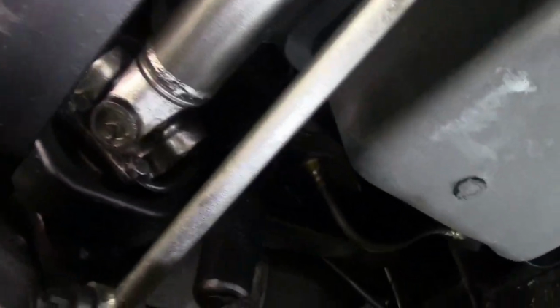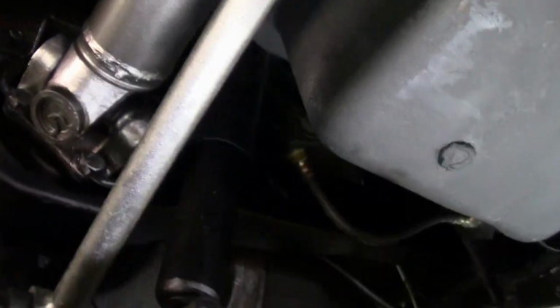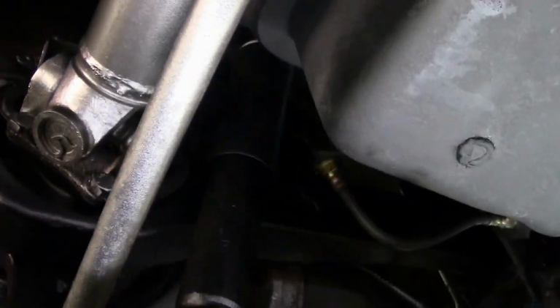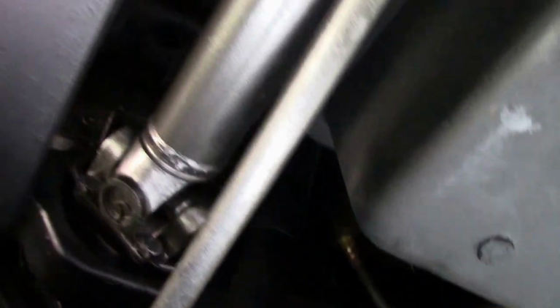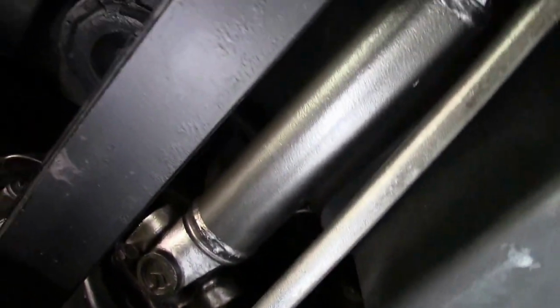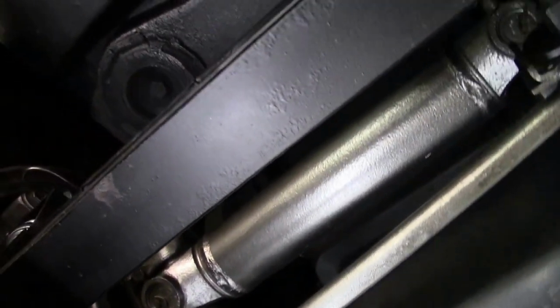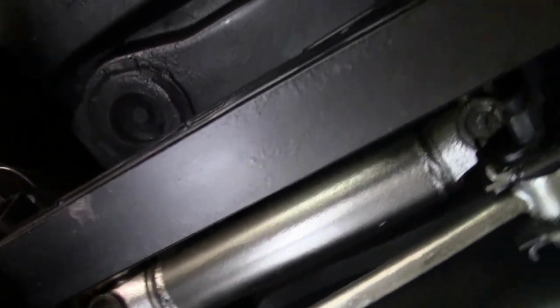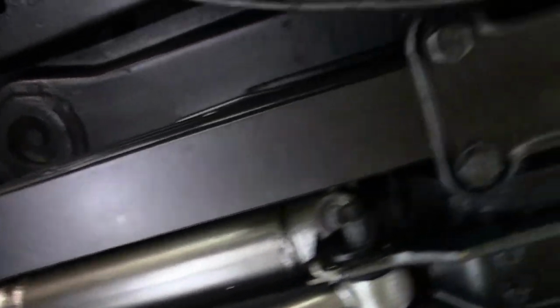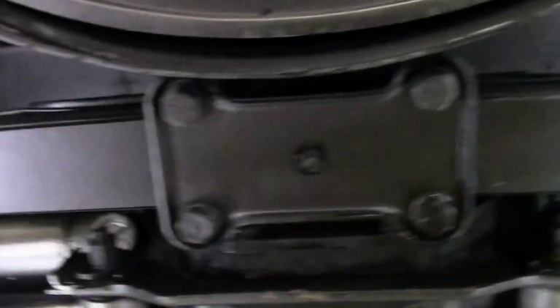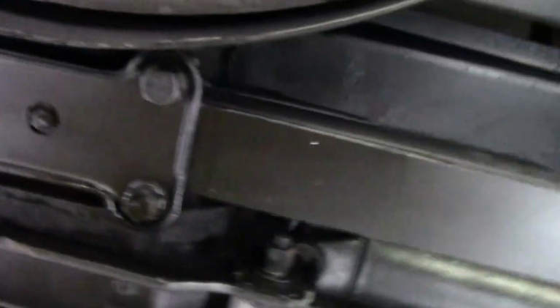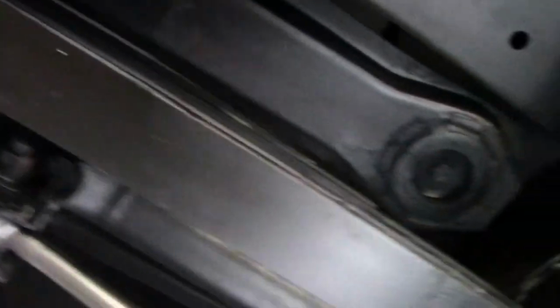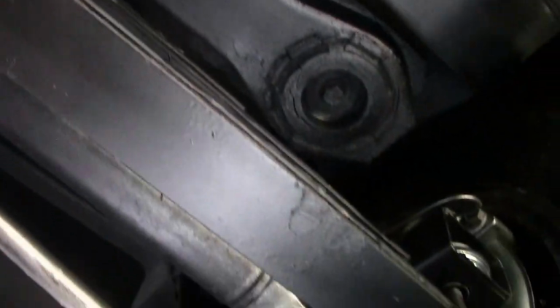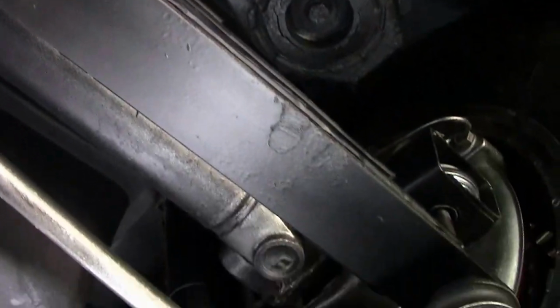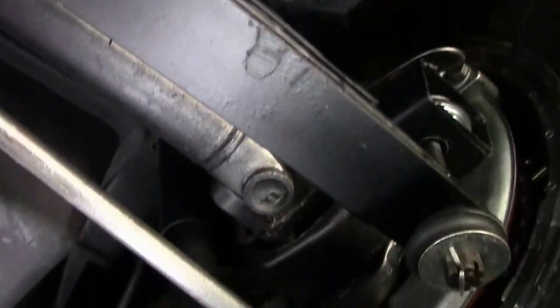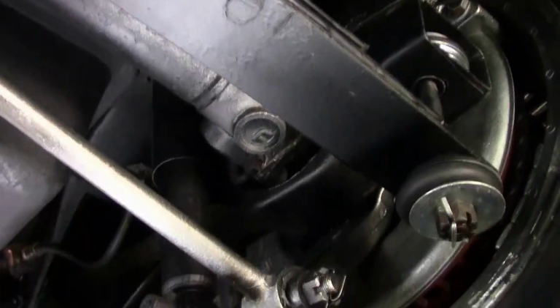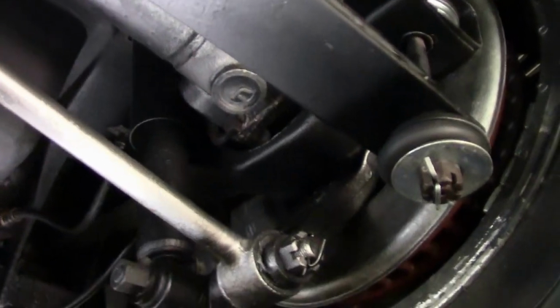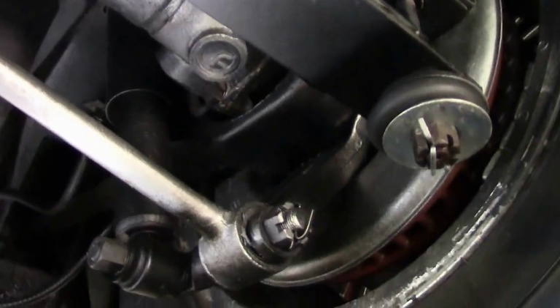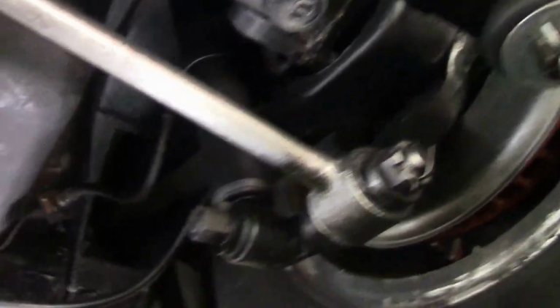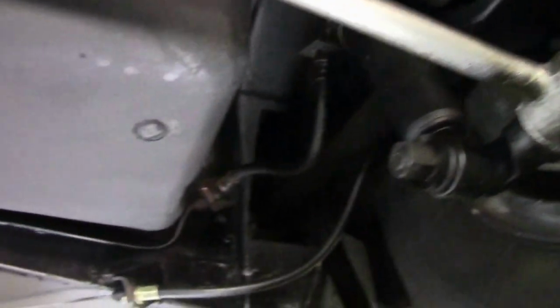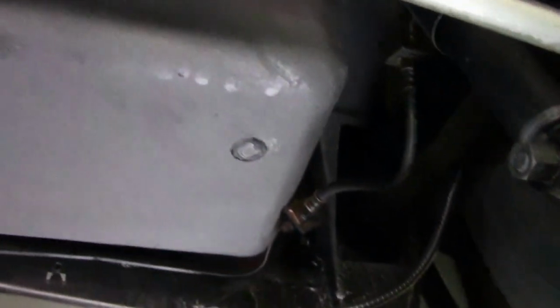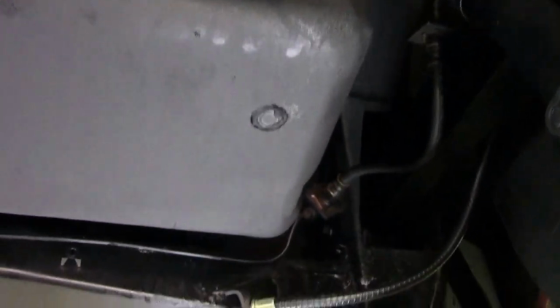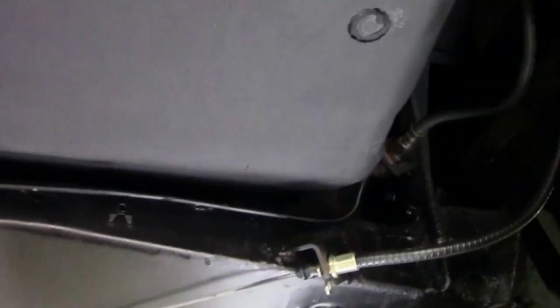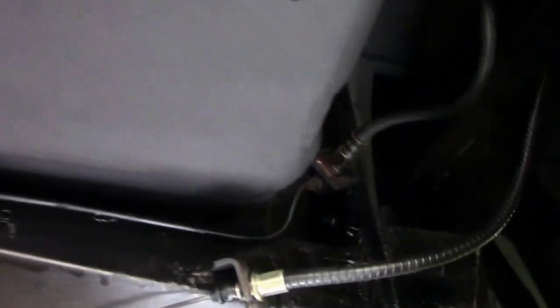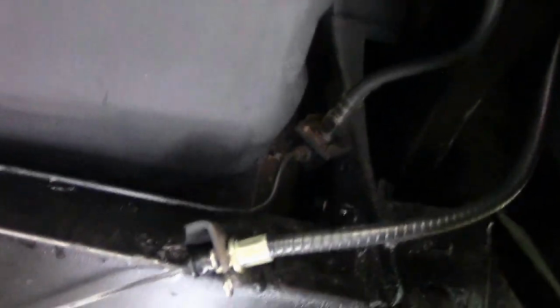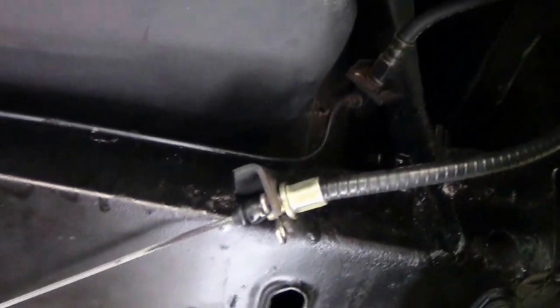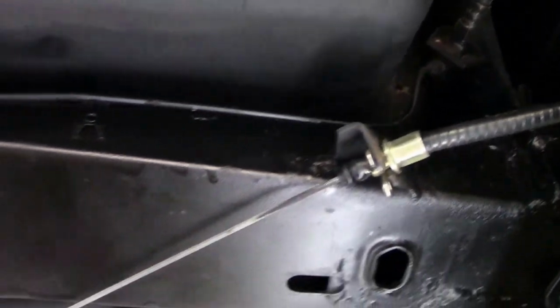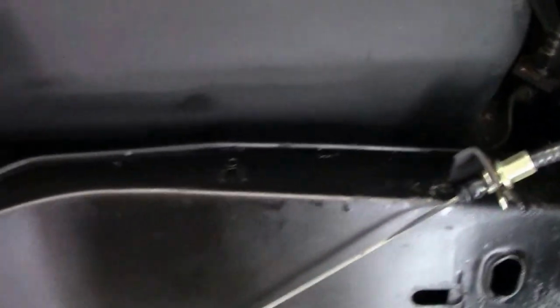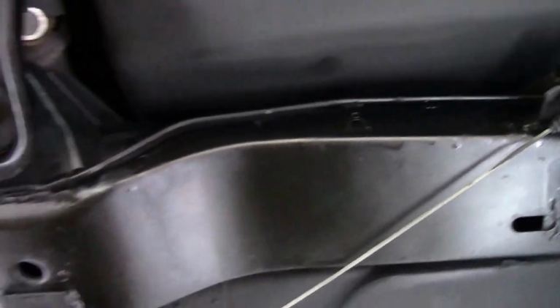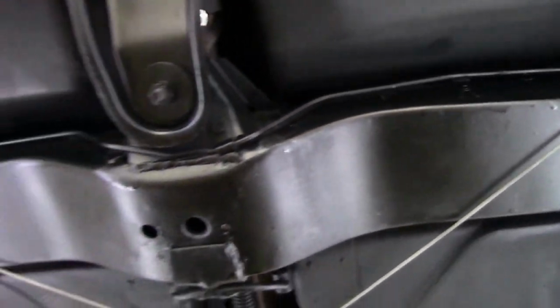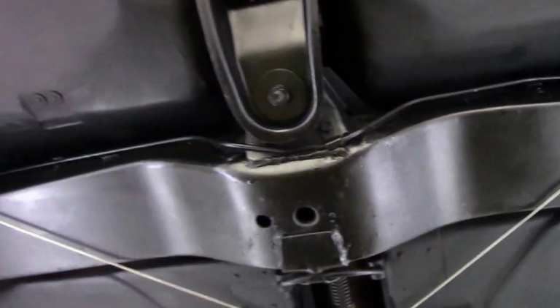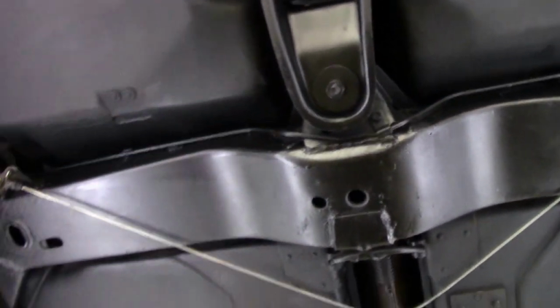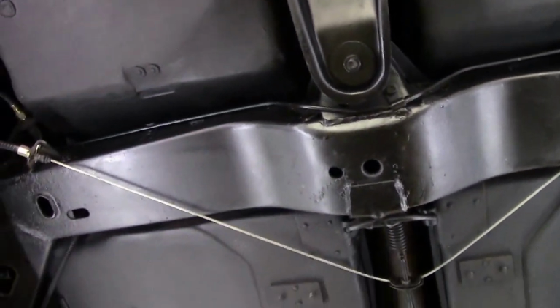I warned you I was going to say that word a lot. Our storage compartments are in excellent shape as well. Looks like we got all new lines, and the frame is as good as it looks.